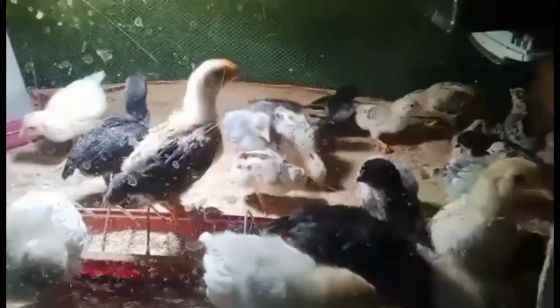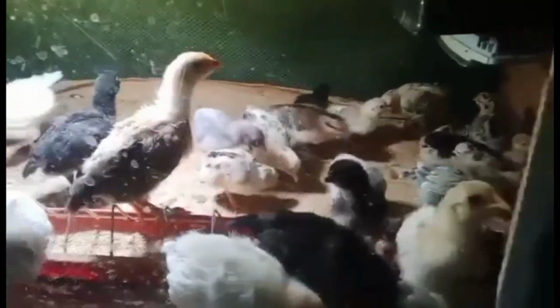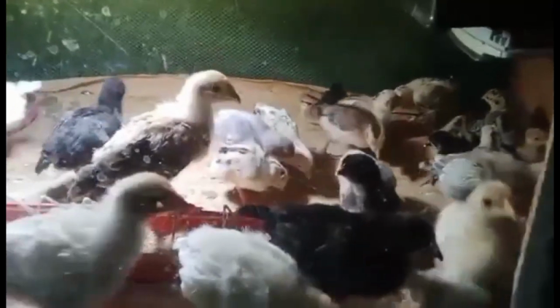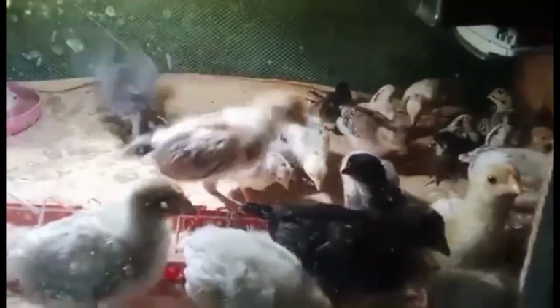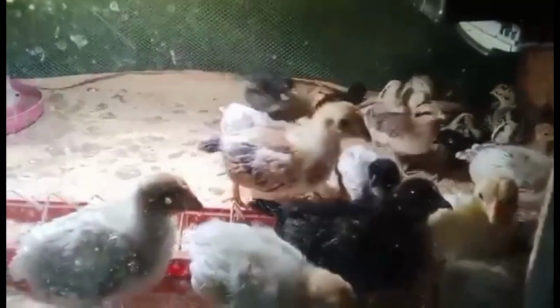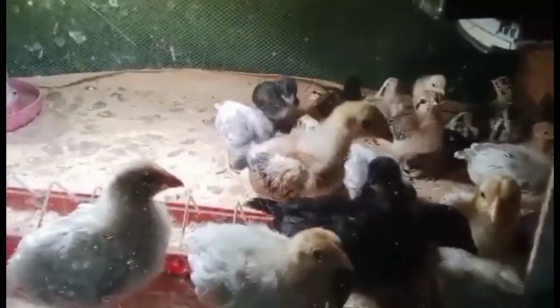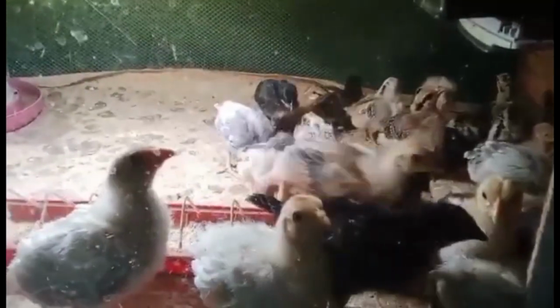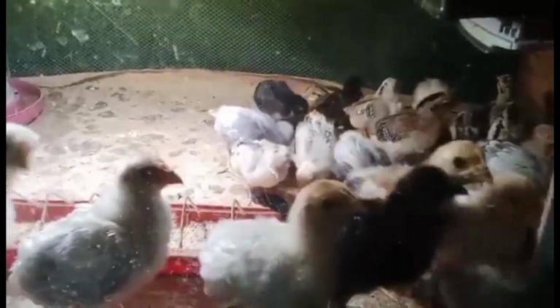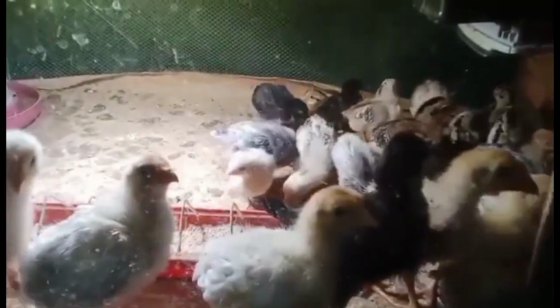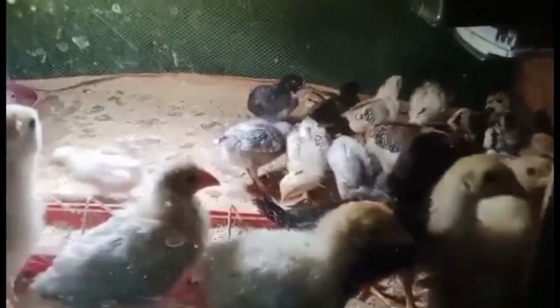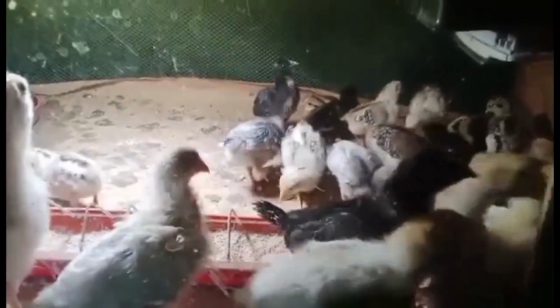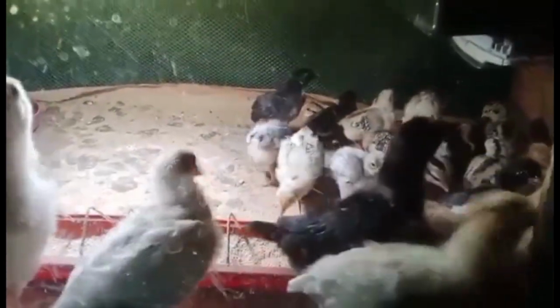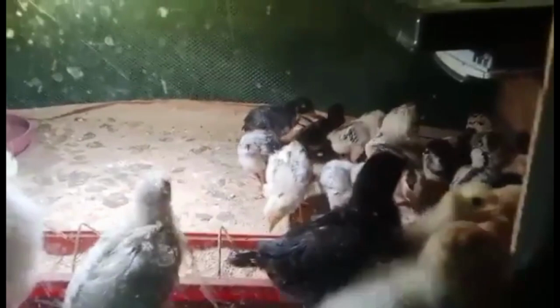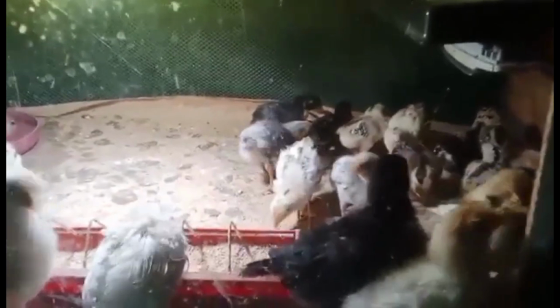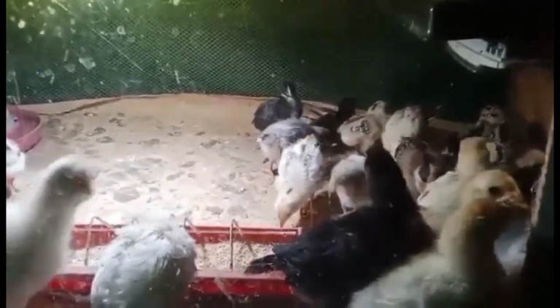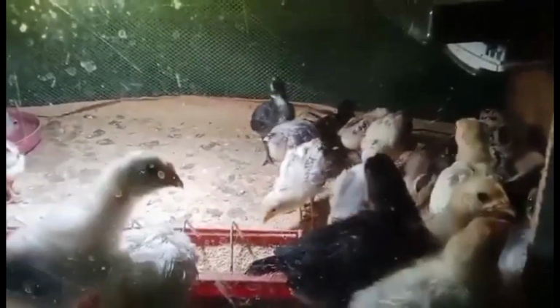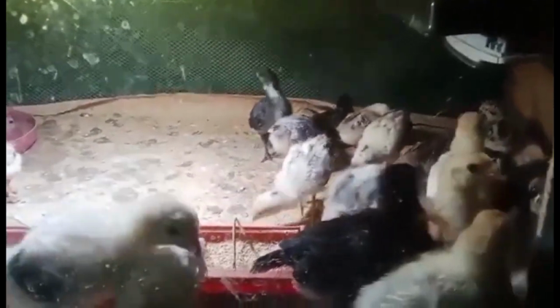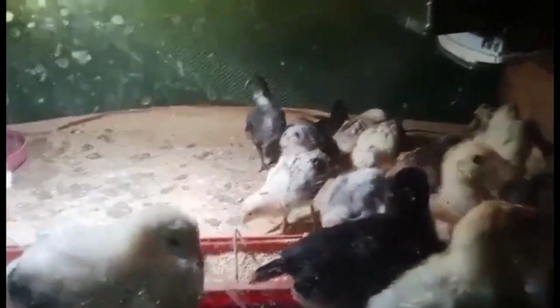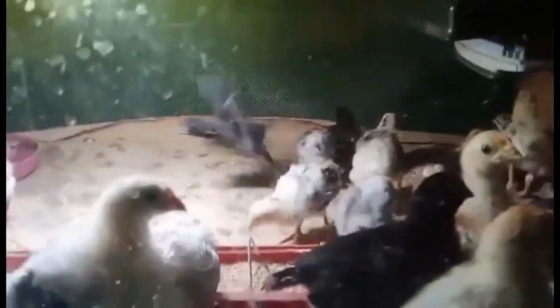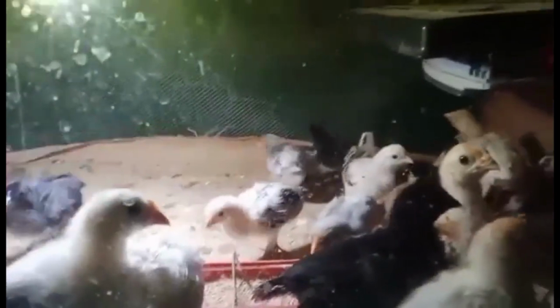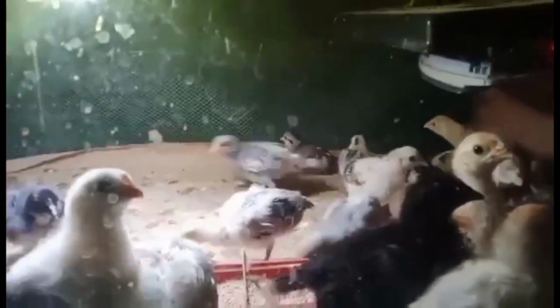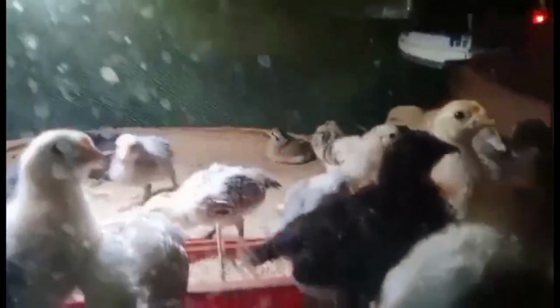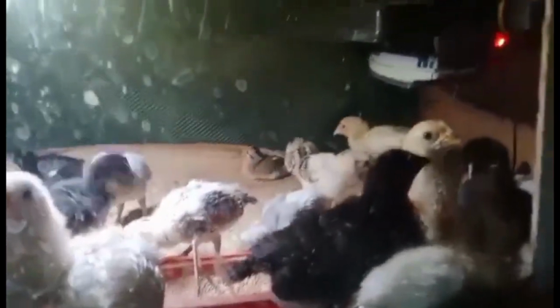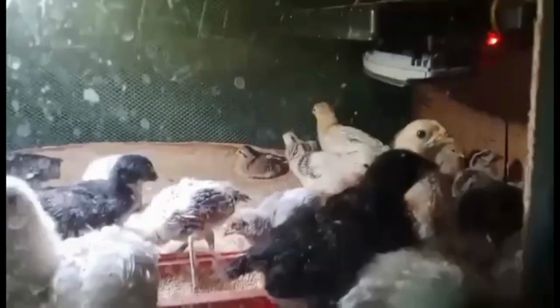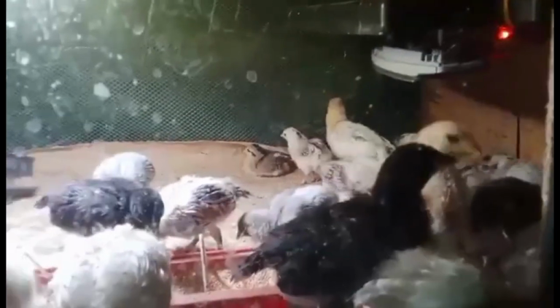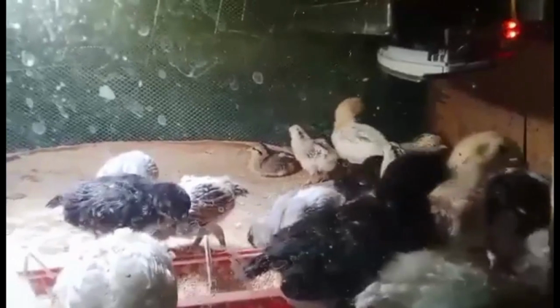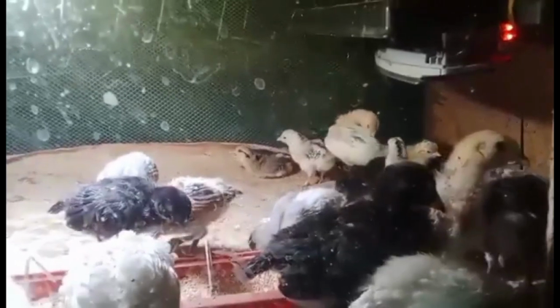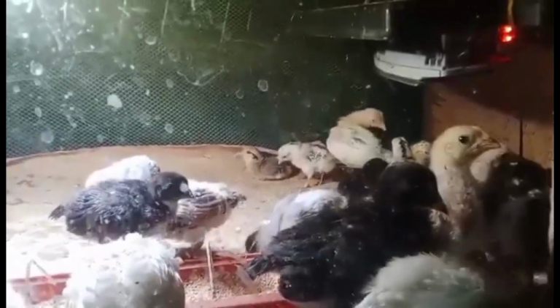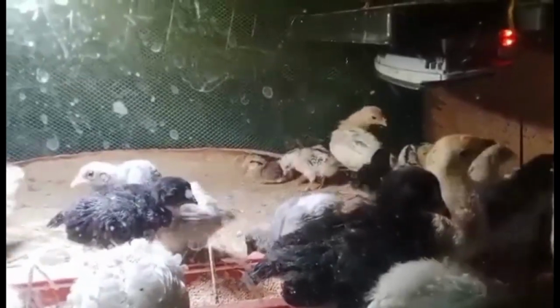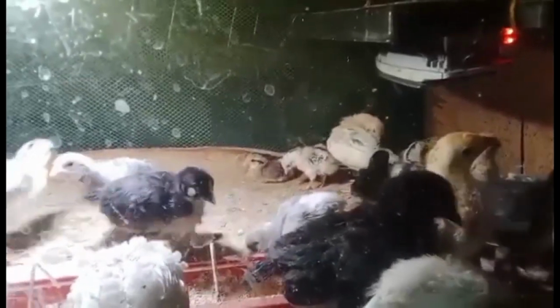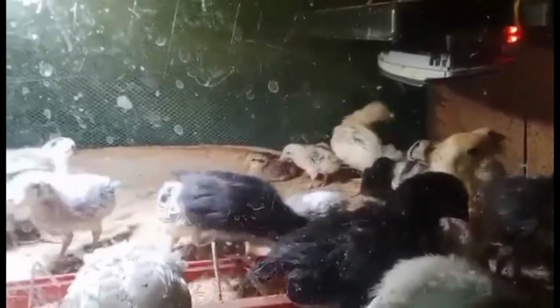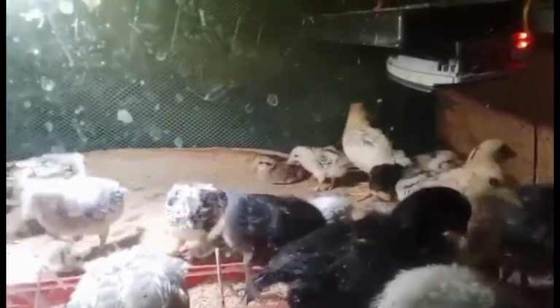Starting your chicks. Raising a flock of chickens for home meat or egg production can be an easy and rewarding experience. Before you jump into raising a flock of chickens, there are a few things you should be aware of in order to have a healthy and productive flock.